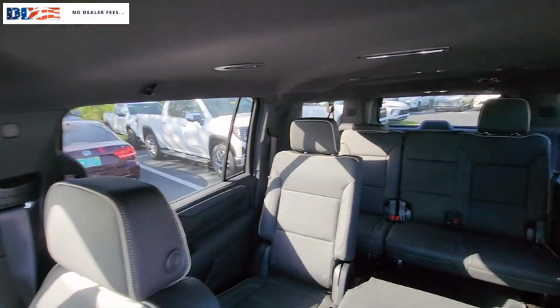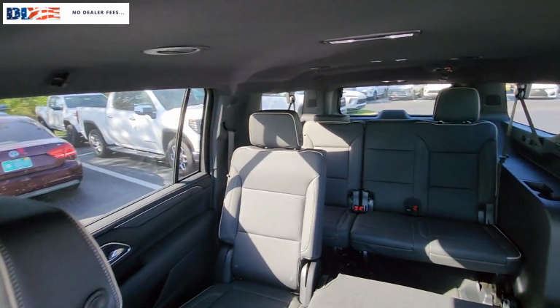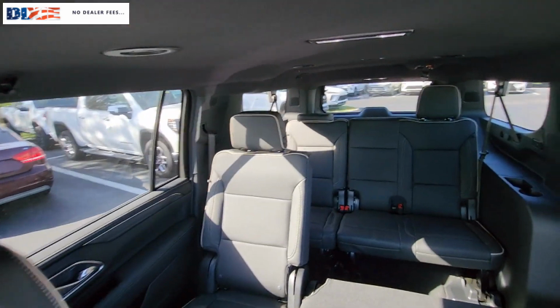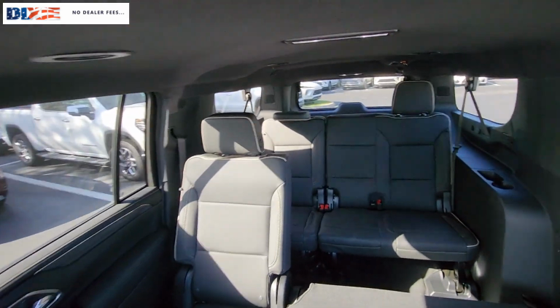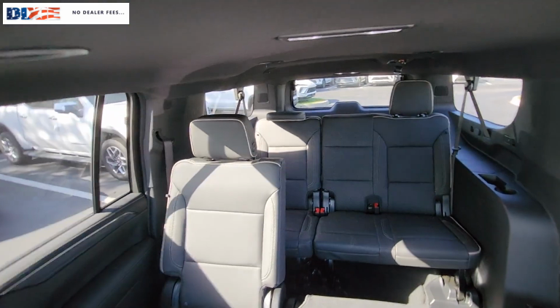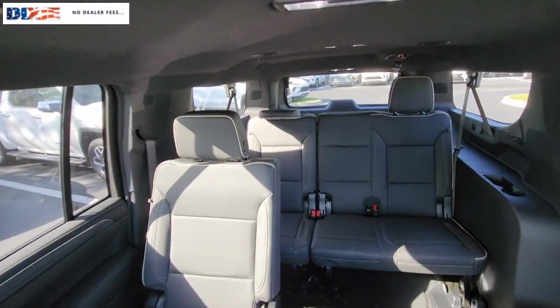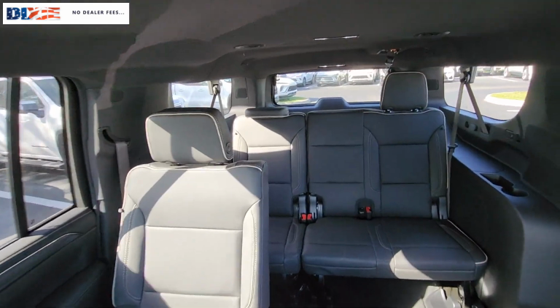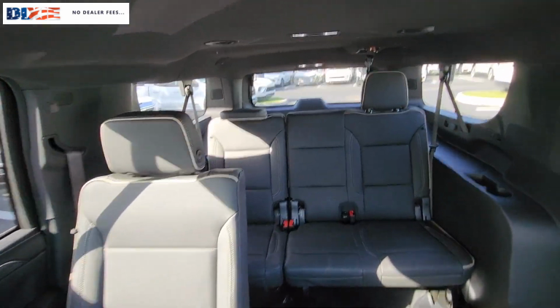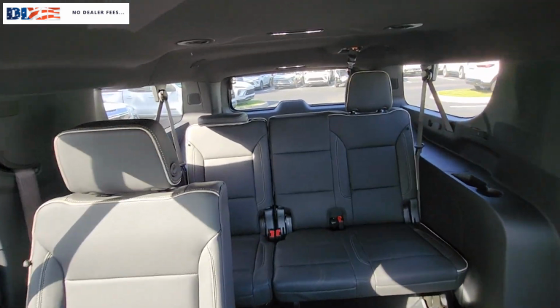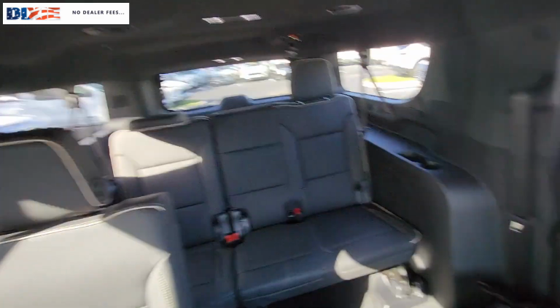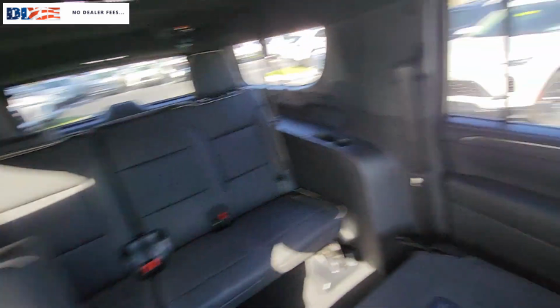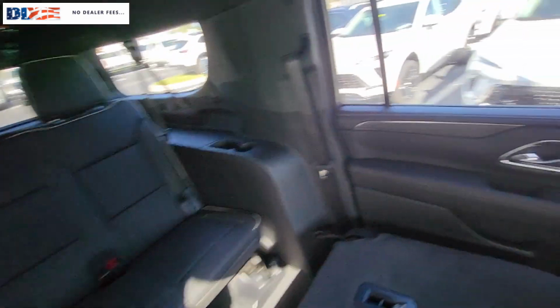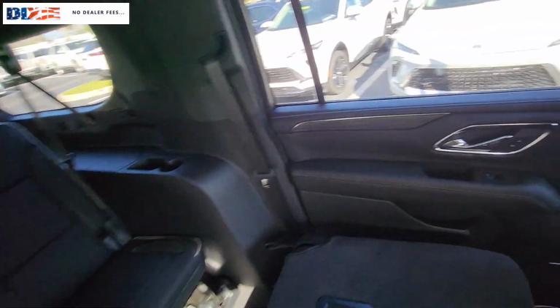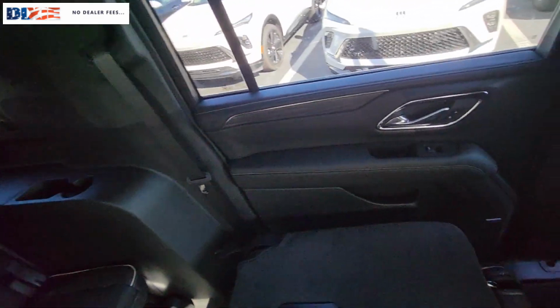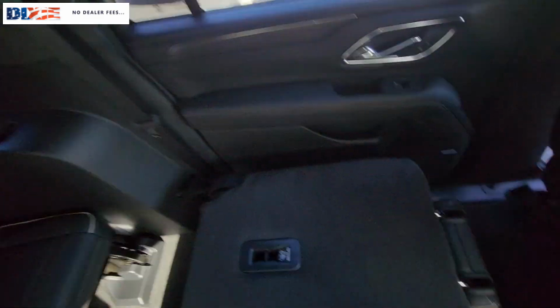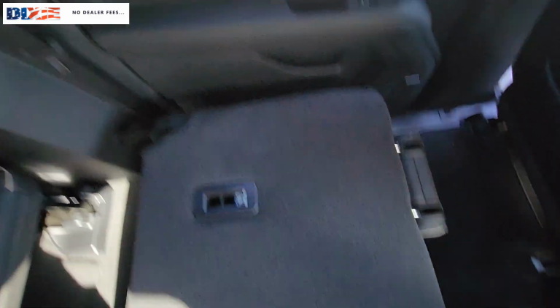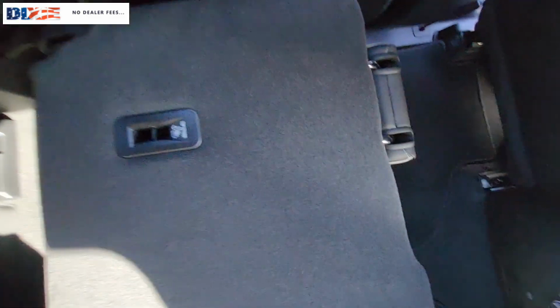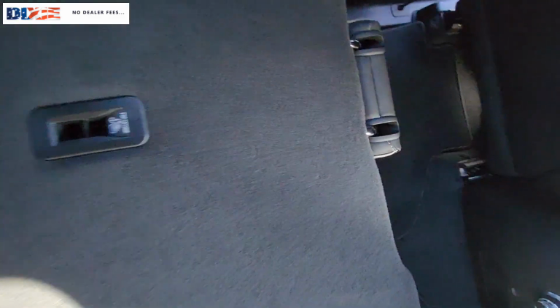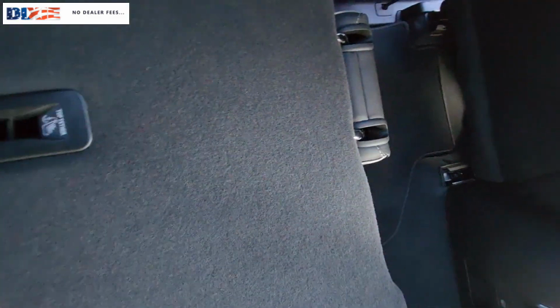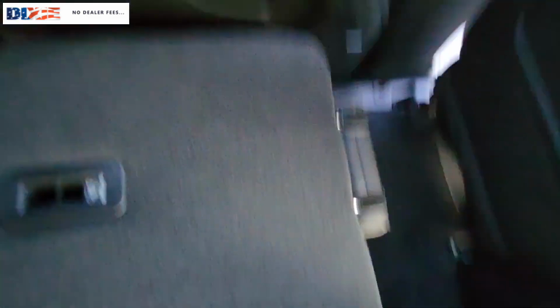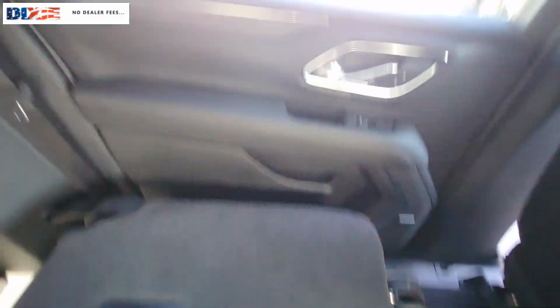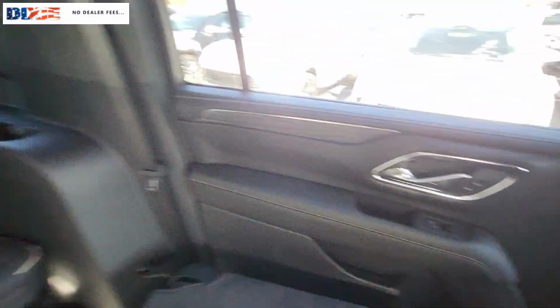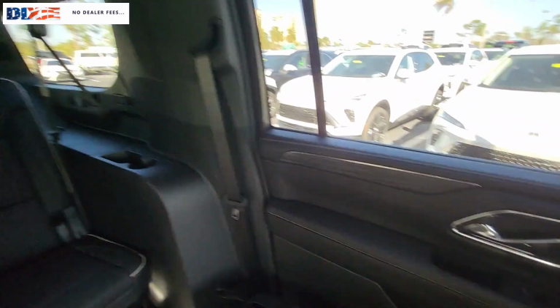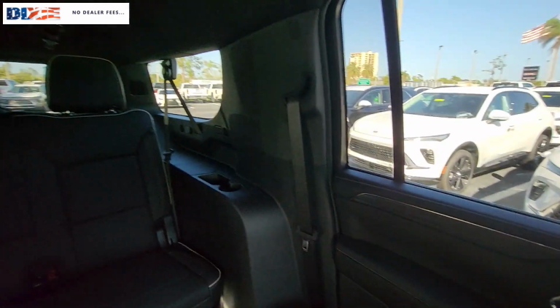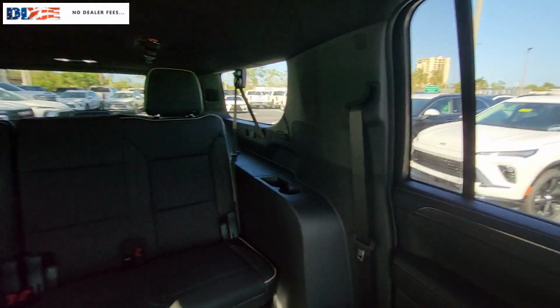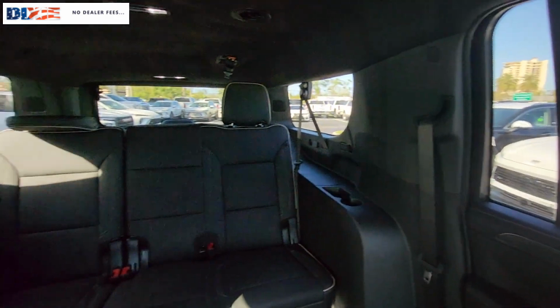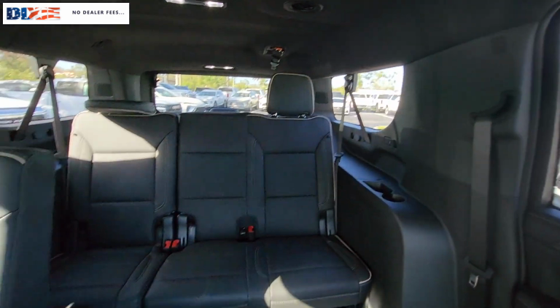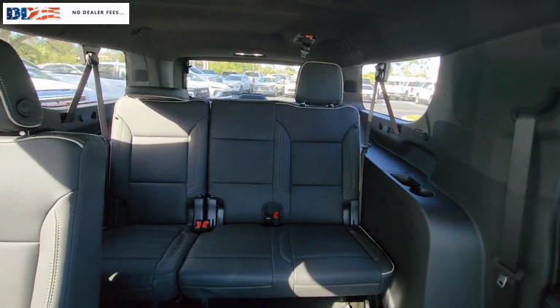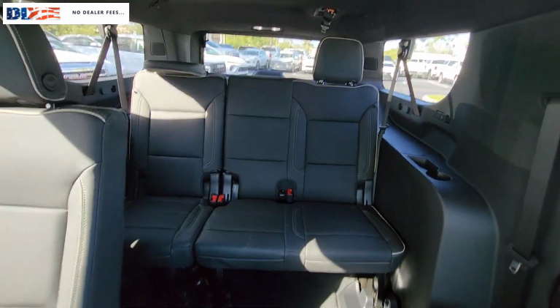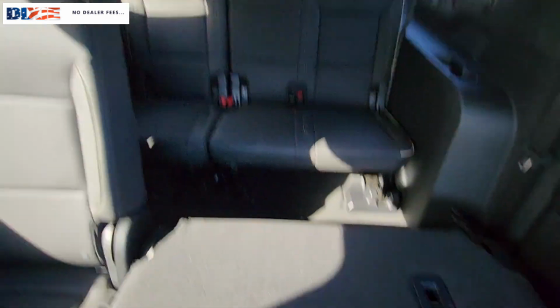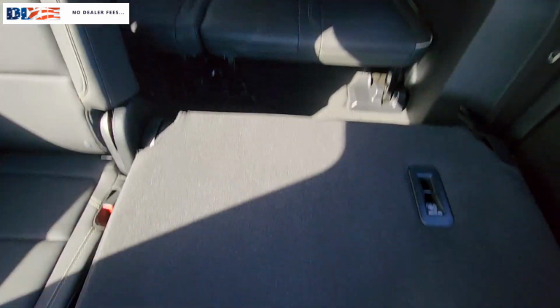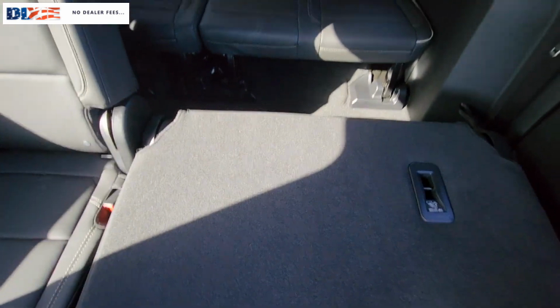Heated and/or cooled front seats. Apple CarPlay and/or Android Auto. Wireless charging station. Pre-collision system. Intelligent auto on-off high beams.